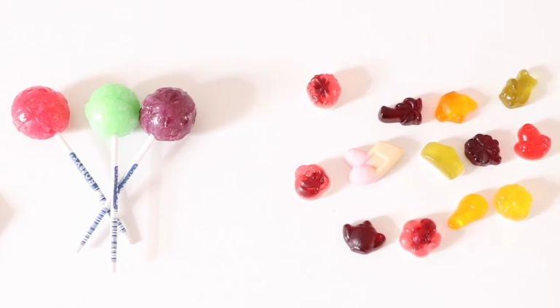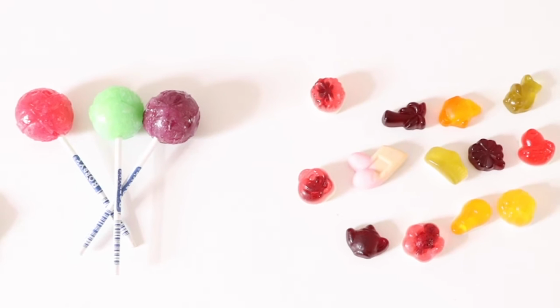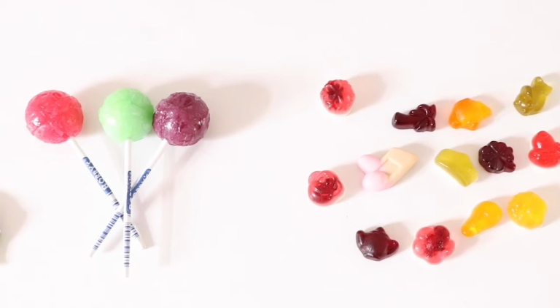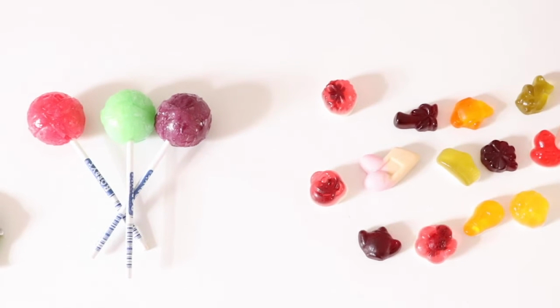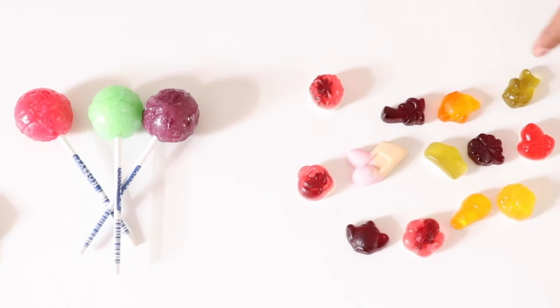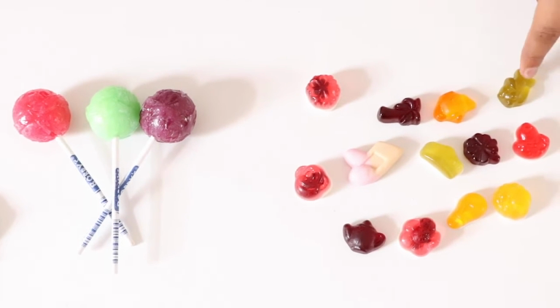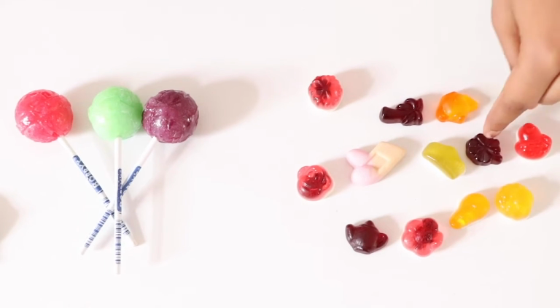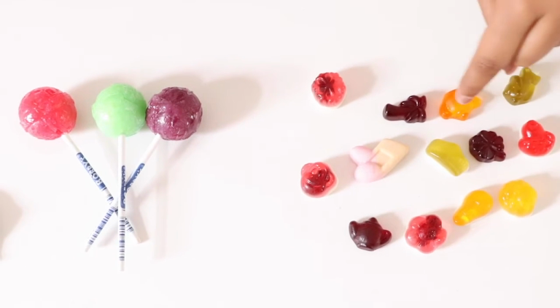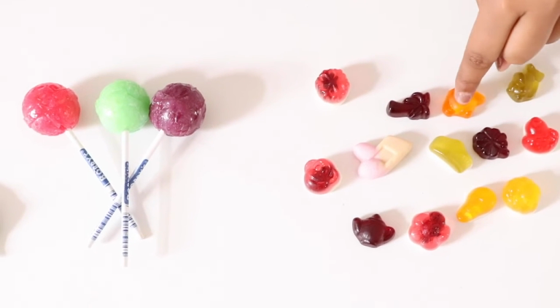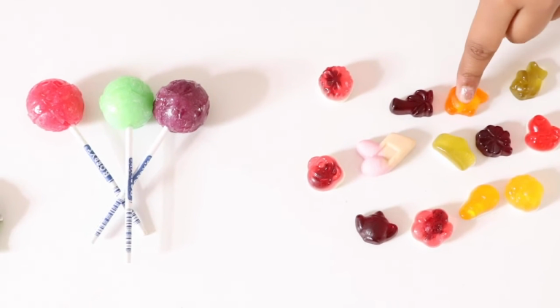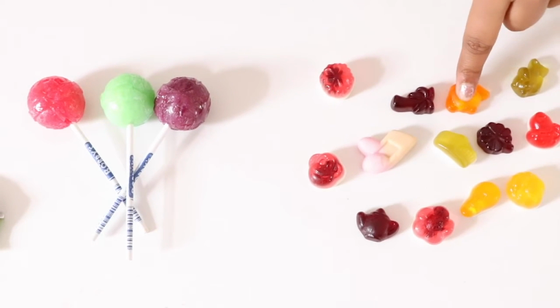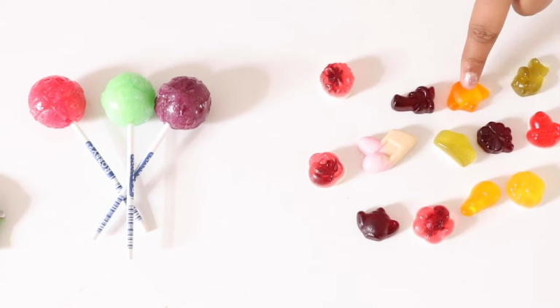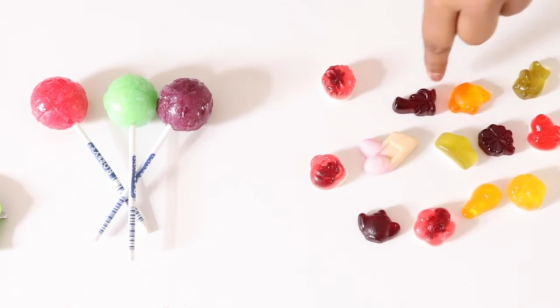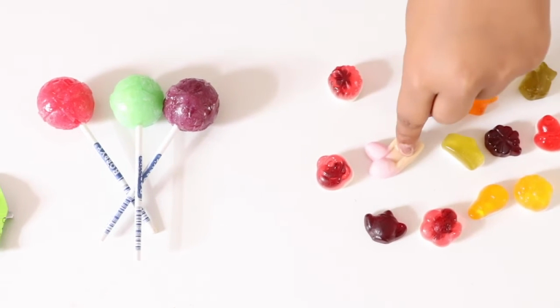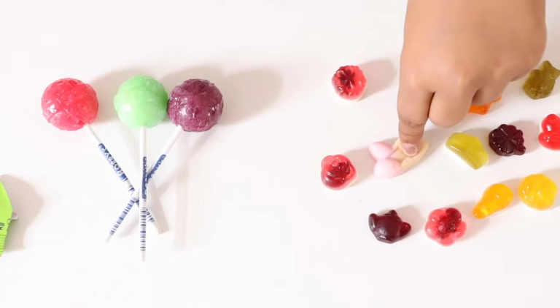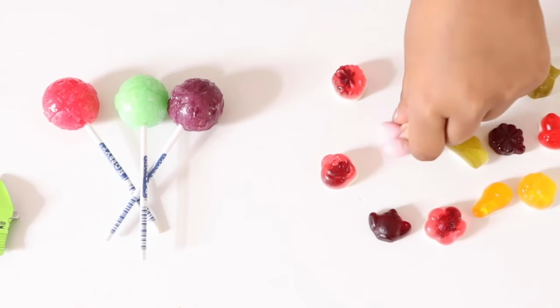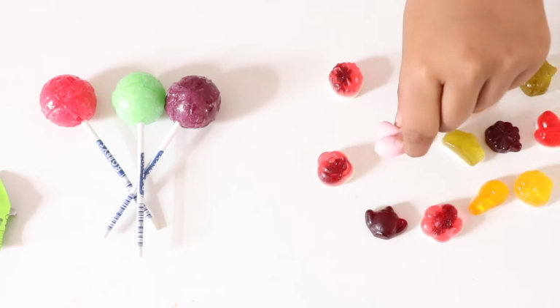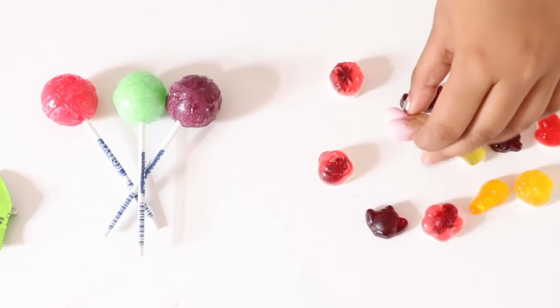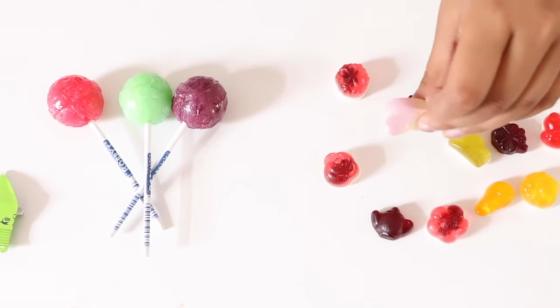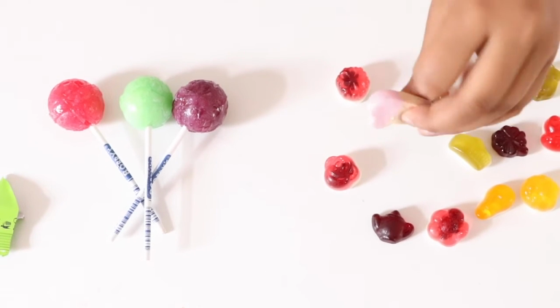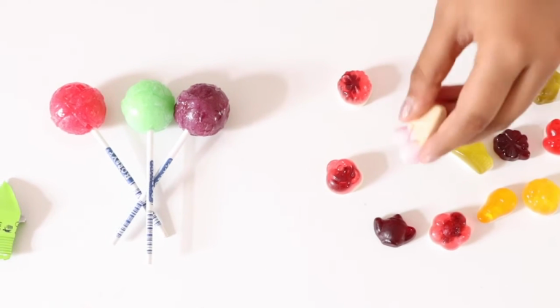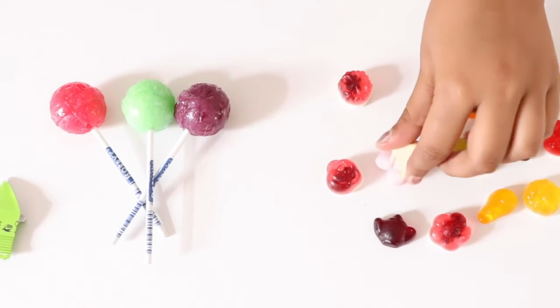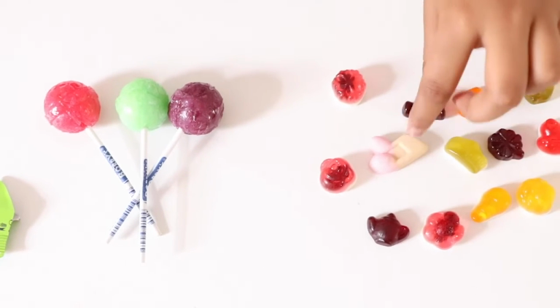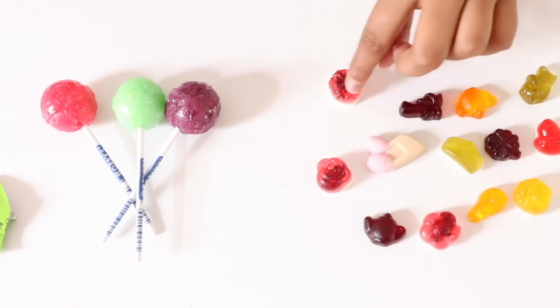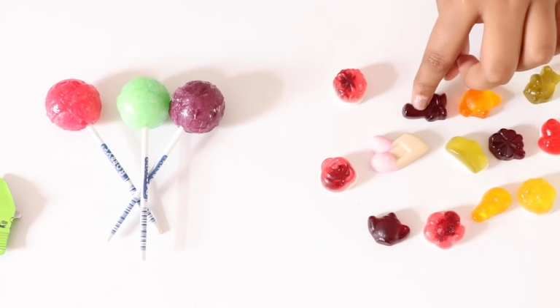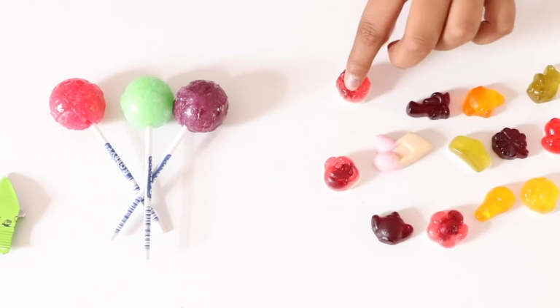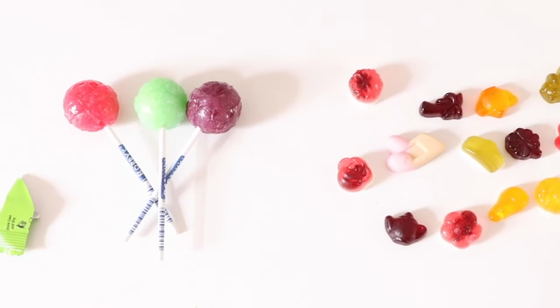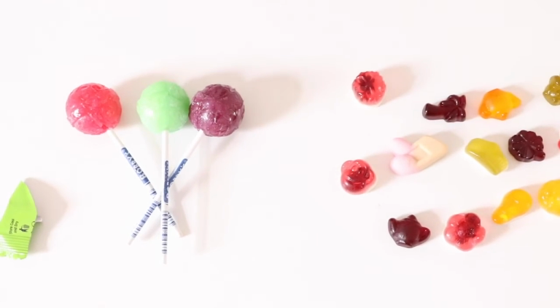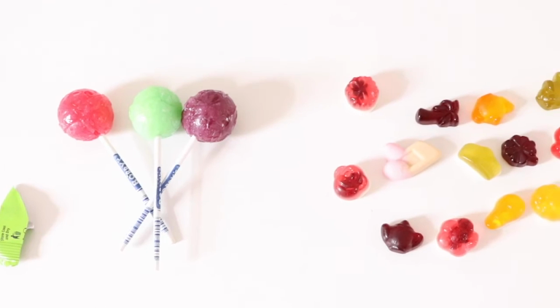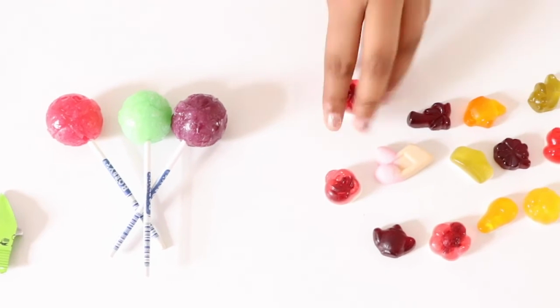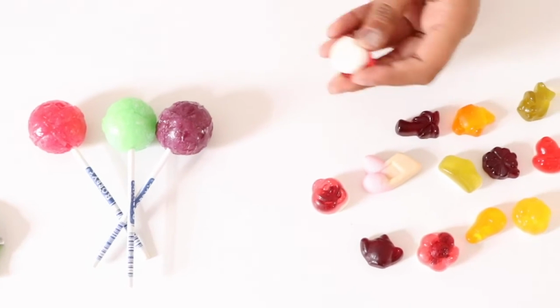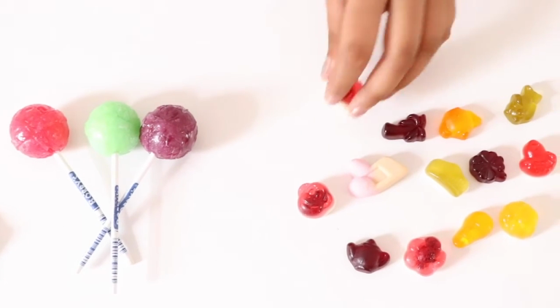Let's see what colours we have. We have red, green, purple, orange, and this brown and pink one. And here one red. And a little bit of white.